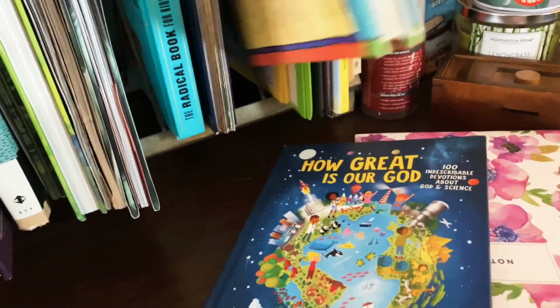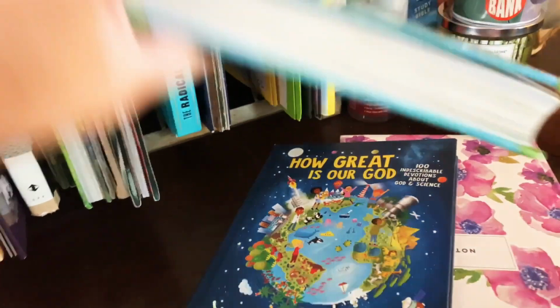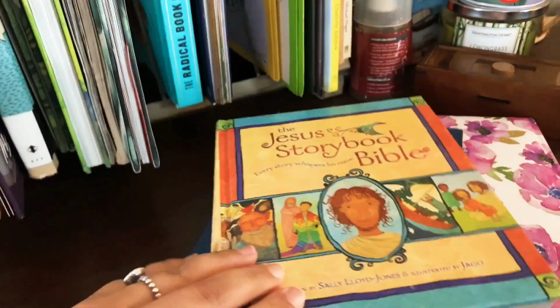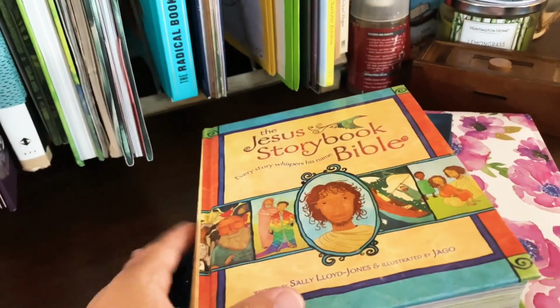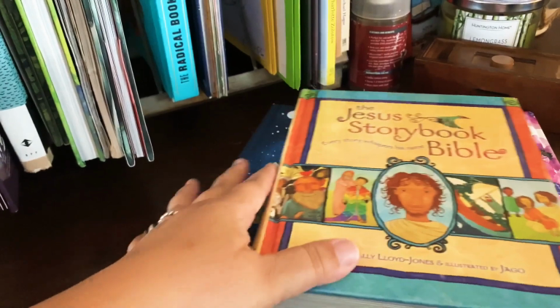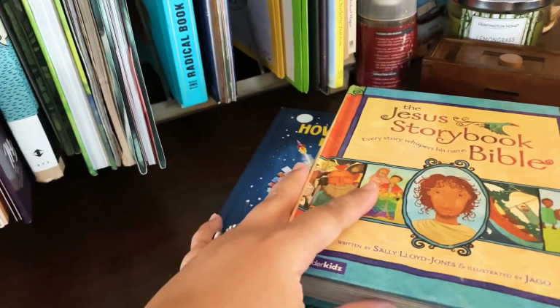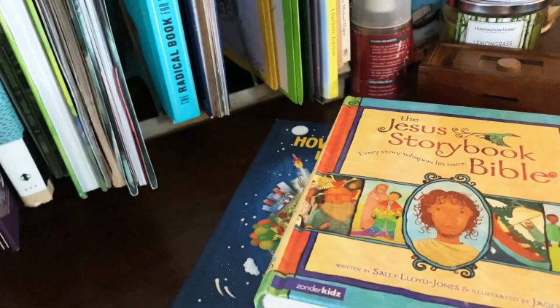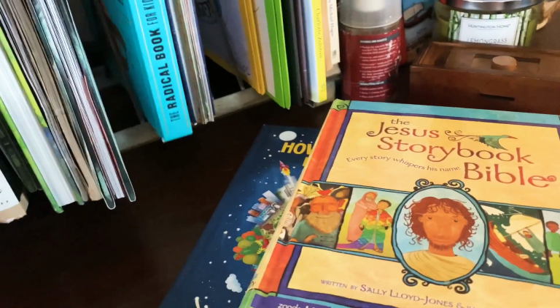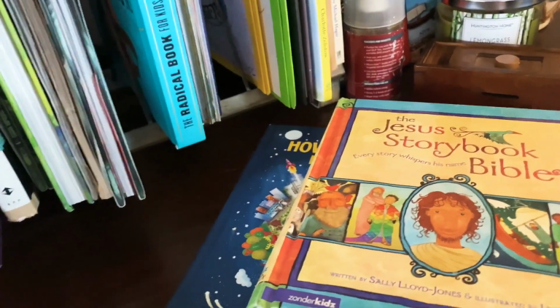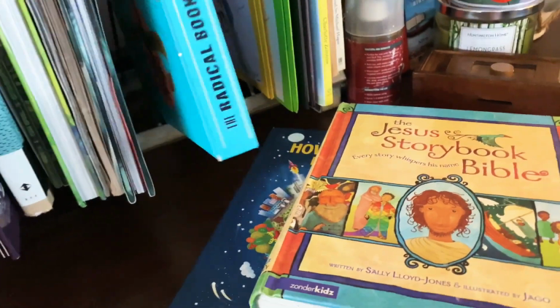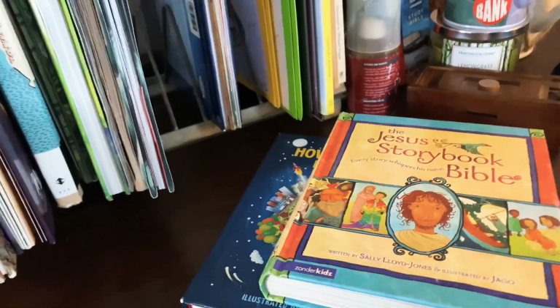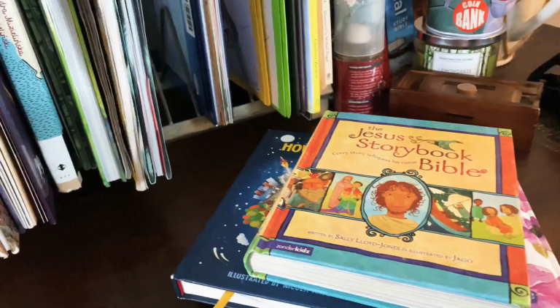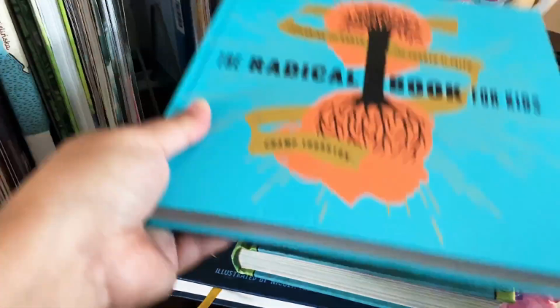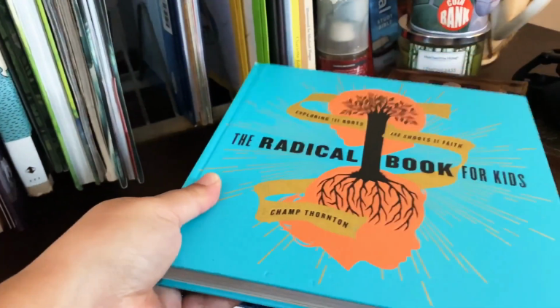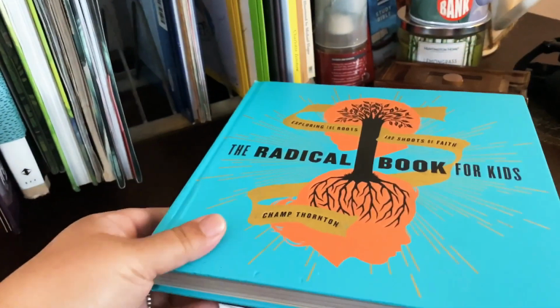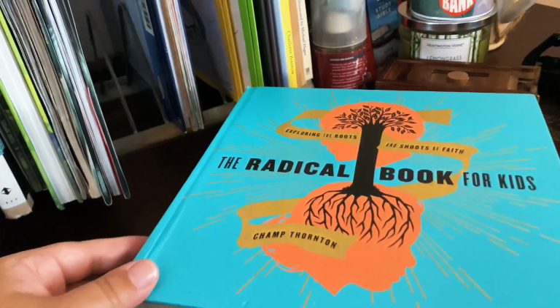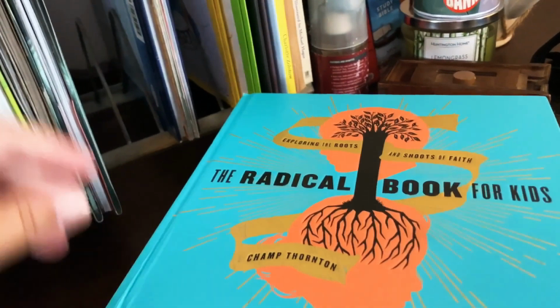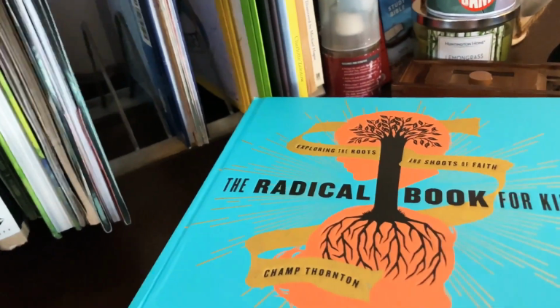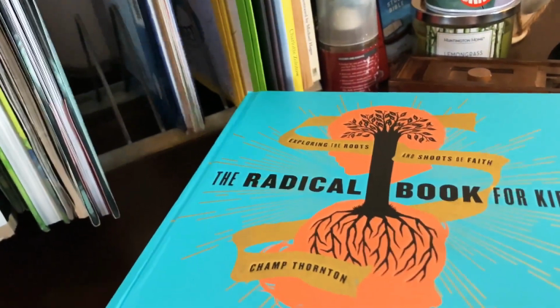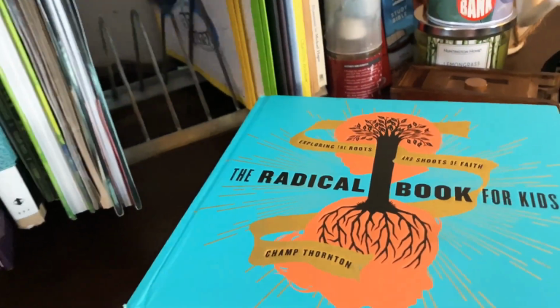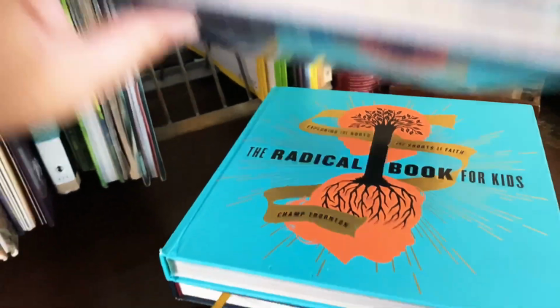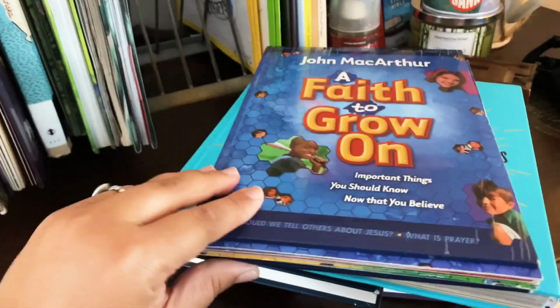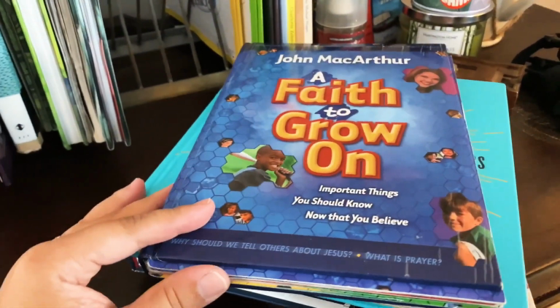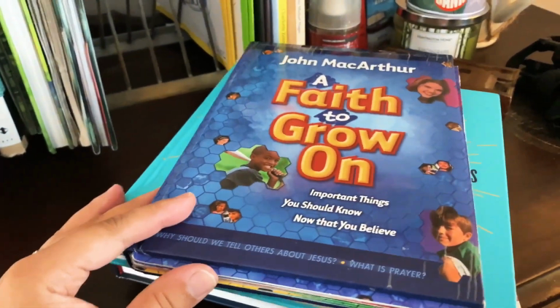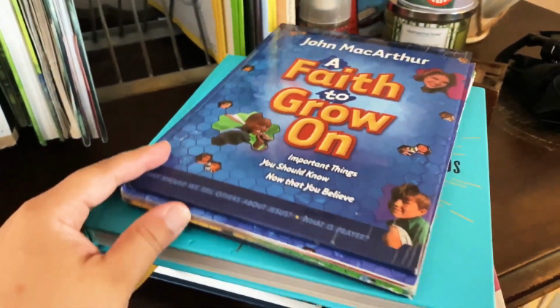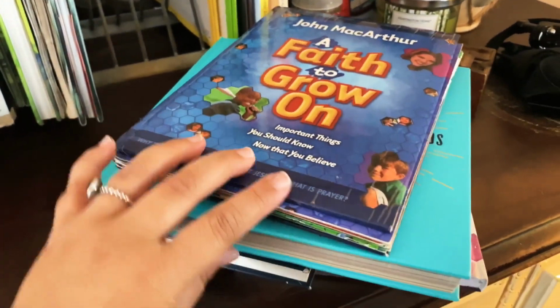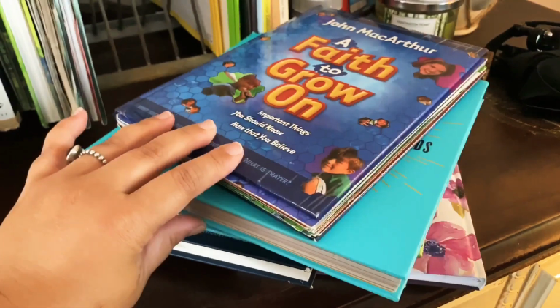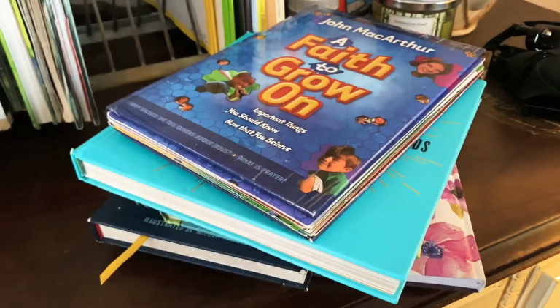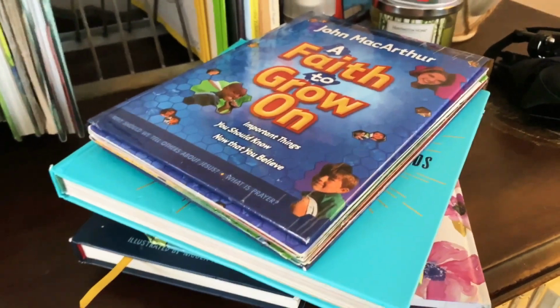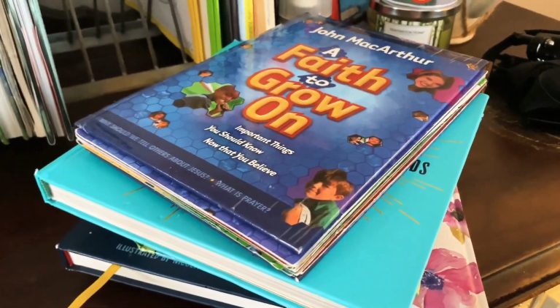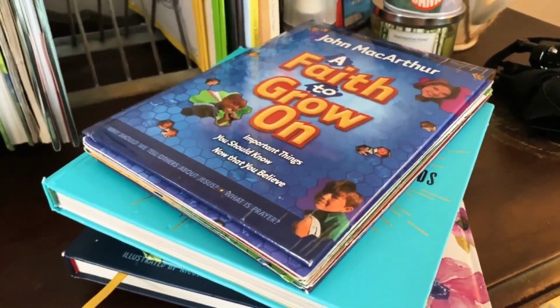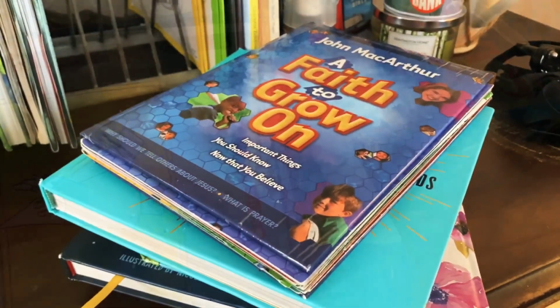I have all my devotionals here. We also have 'The Jesus Storybook Bible' for reference, 'The Radical Book for Kids' which we're doing for family devotions, and 'A Faith to Grow On.' I'll just pick from any of these on any given day to do our devotional.